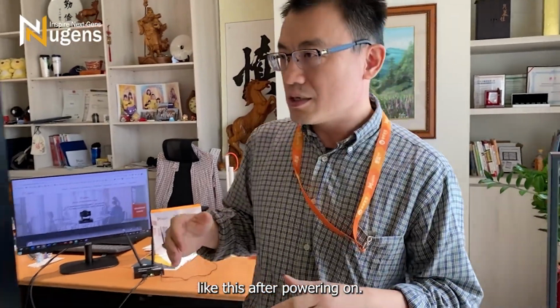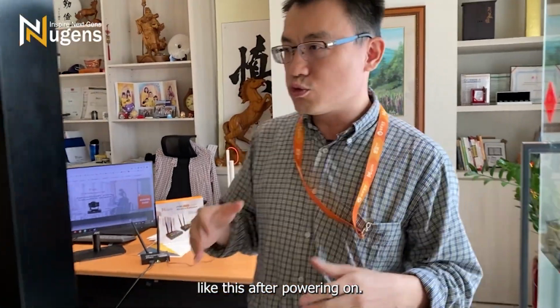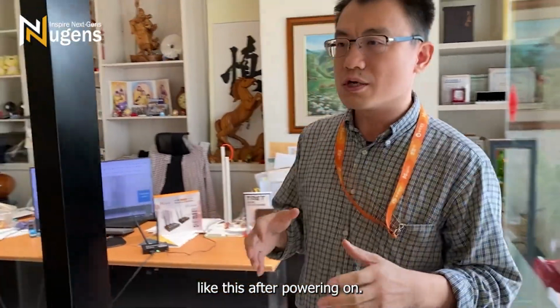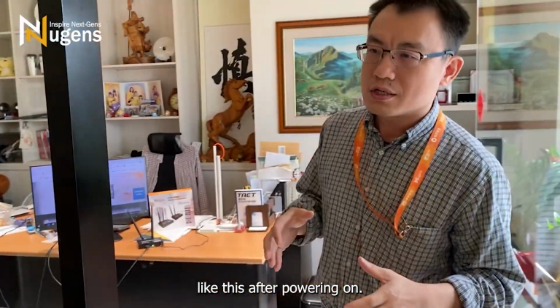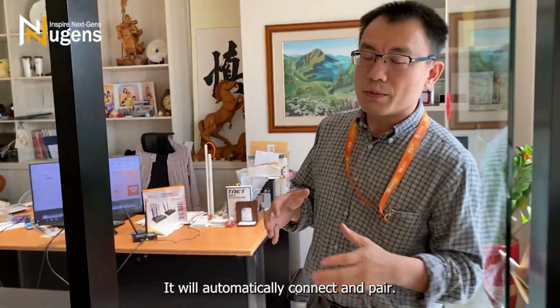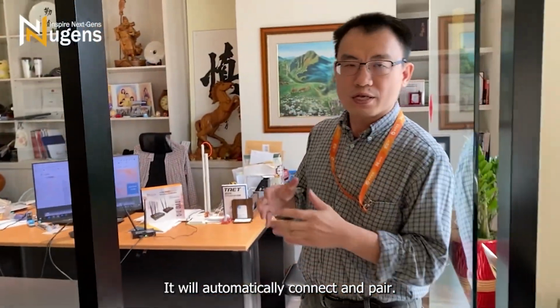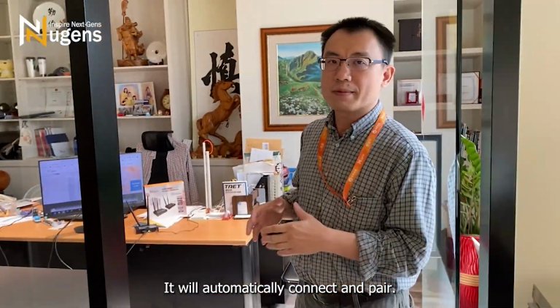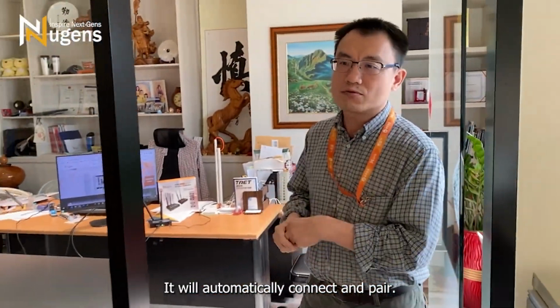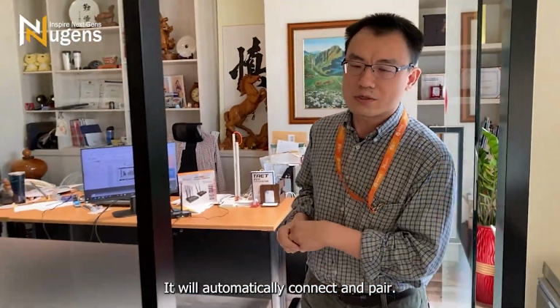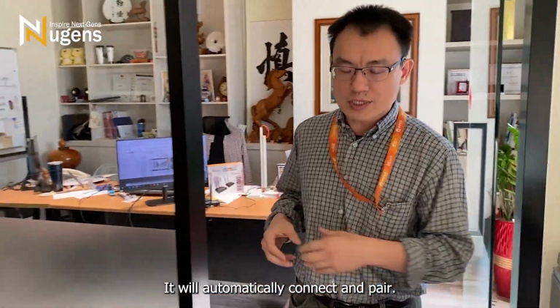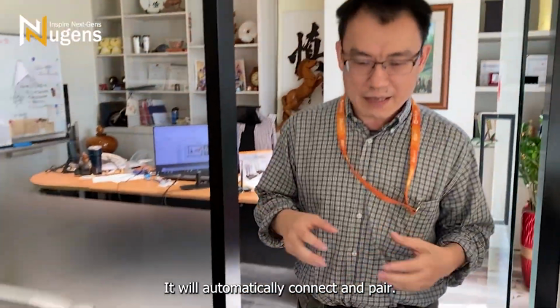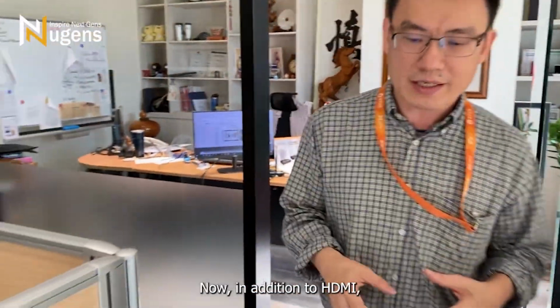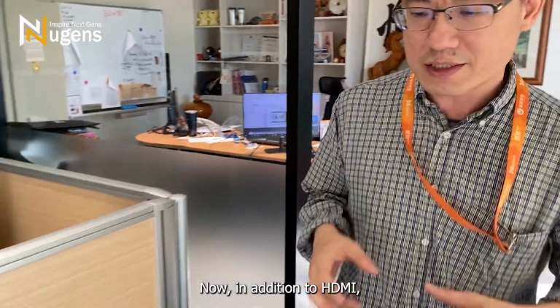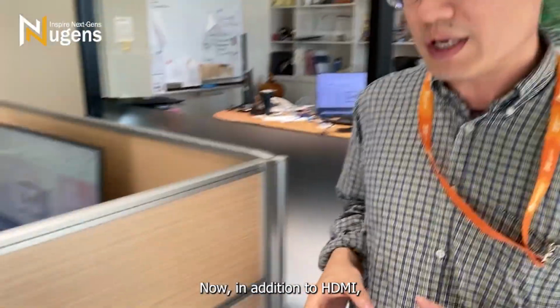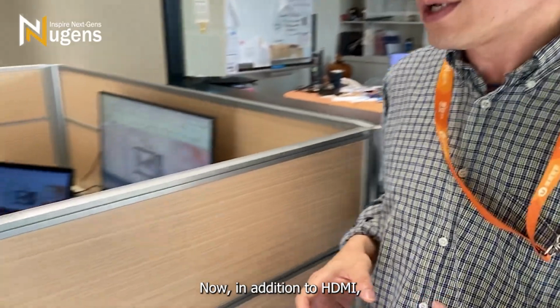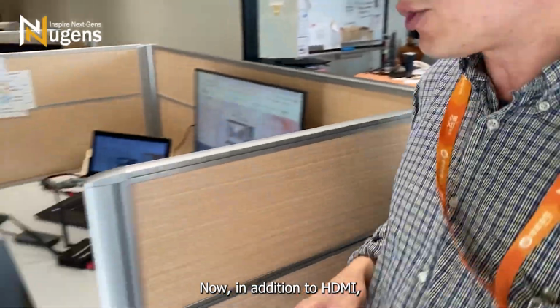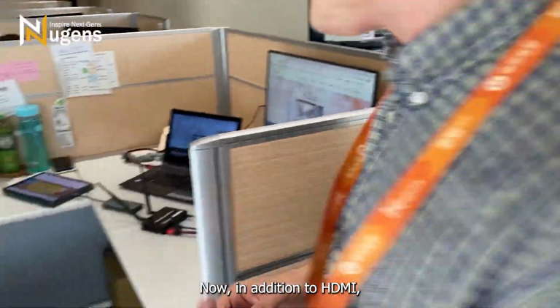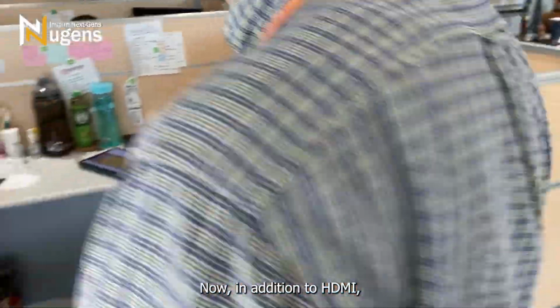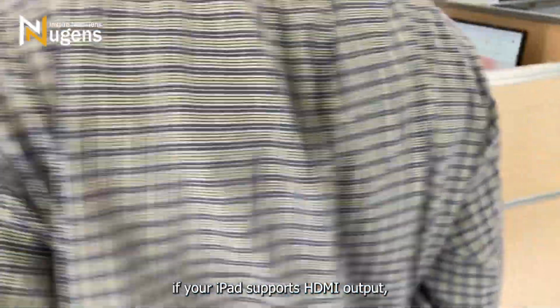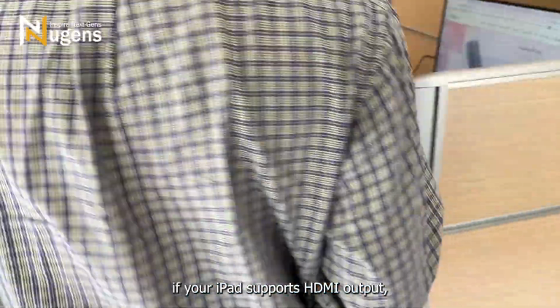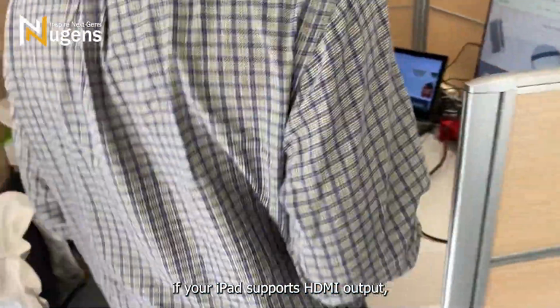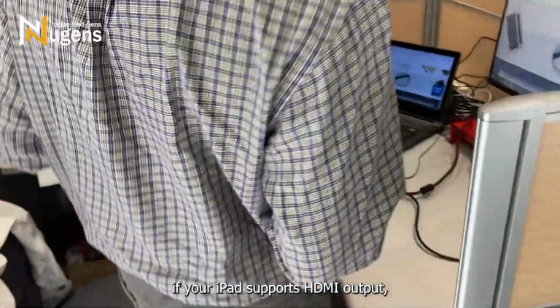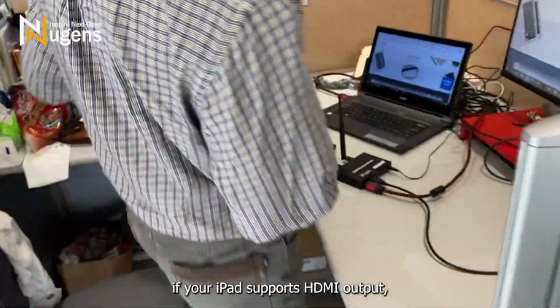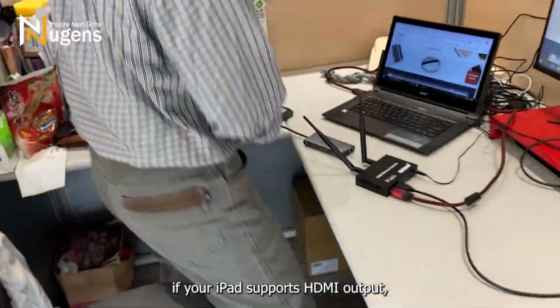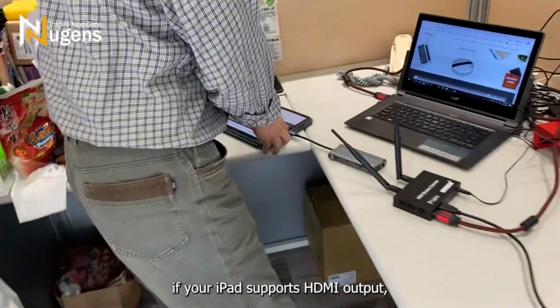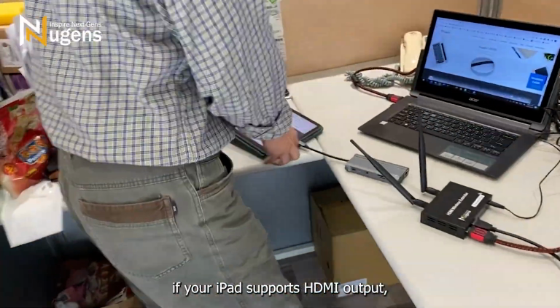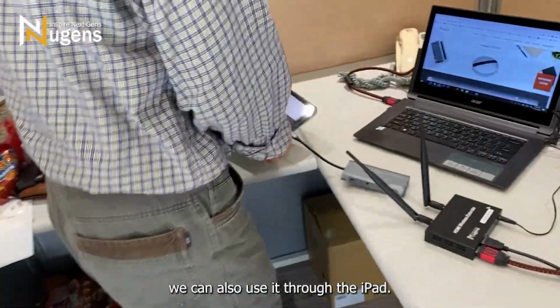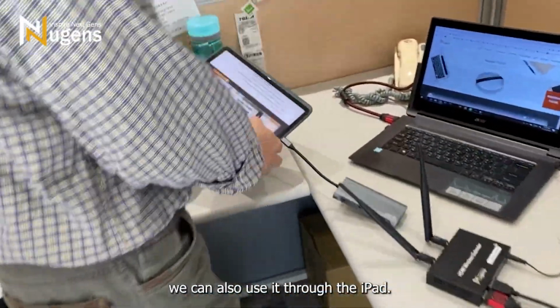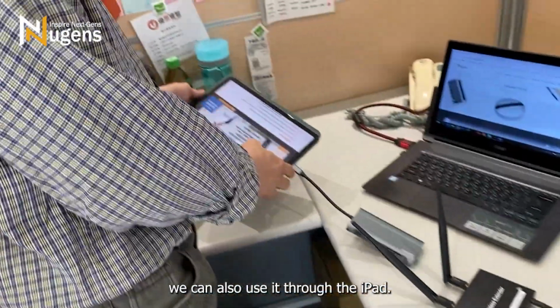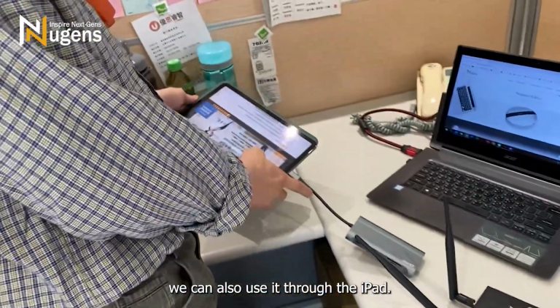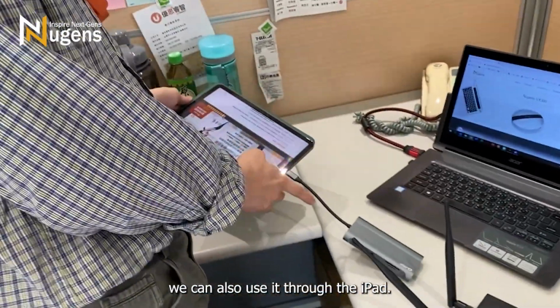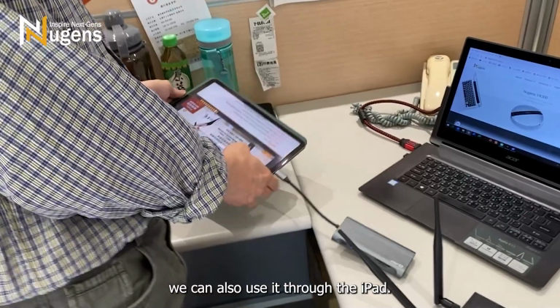After powering on, it will automatically connect and pair. In addition to HDMI, if your iPad supports HDMI output, you can also use it through the iPad.